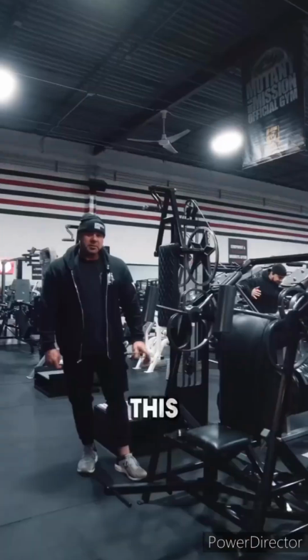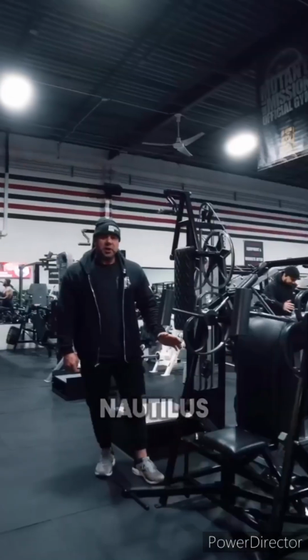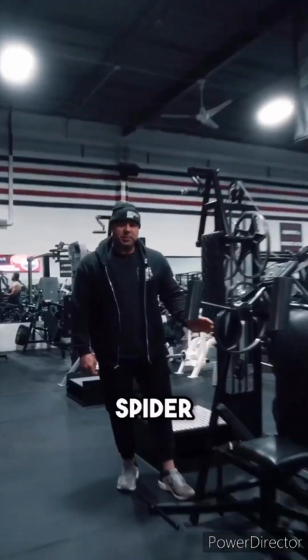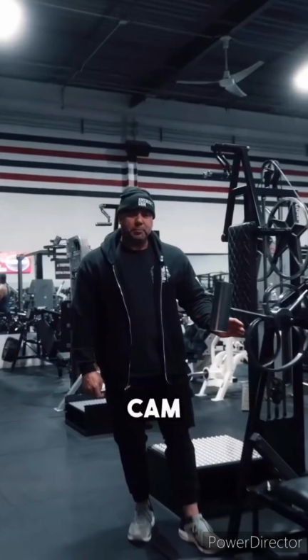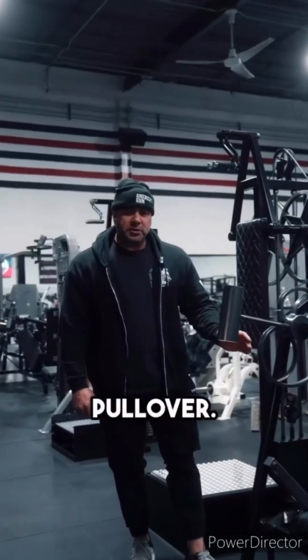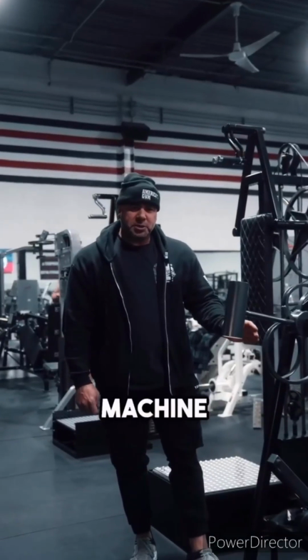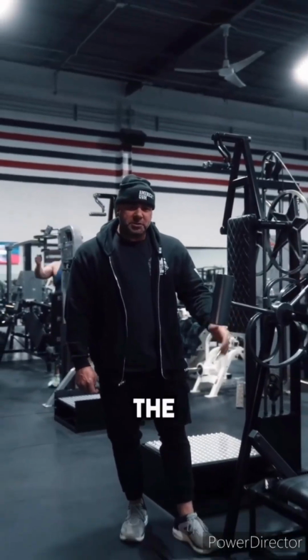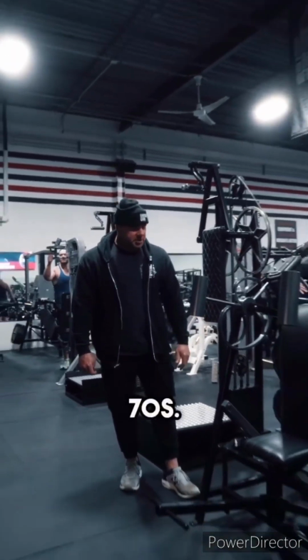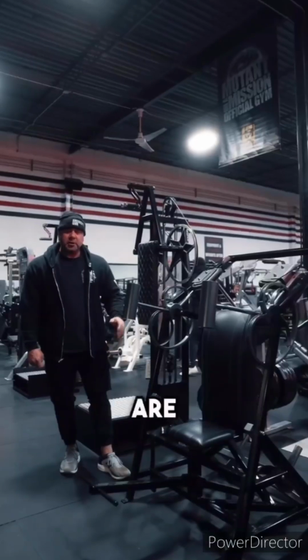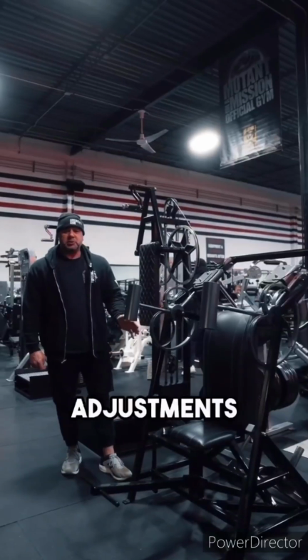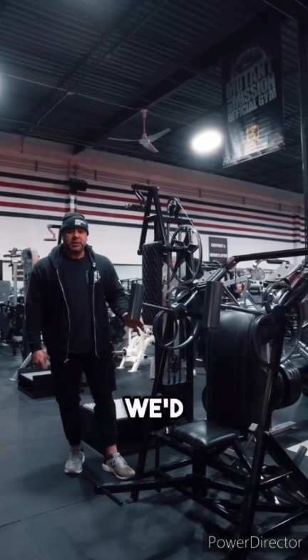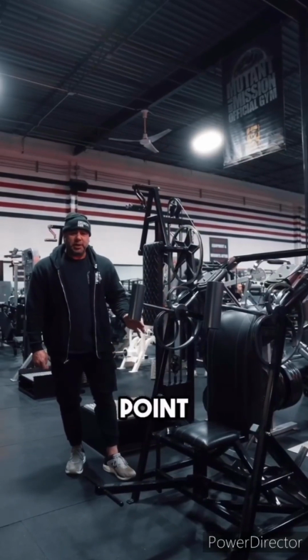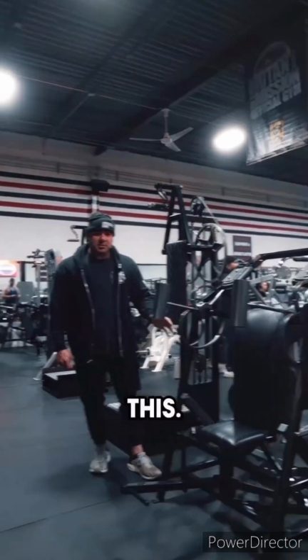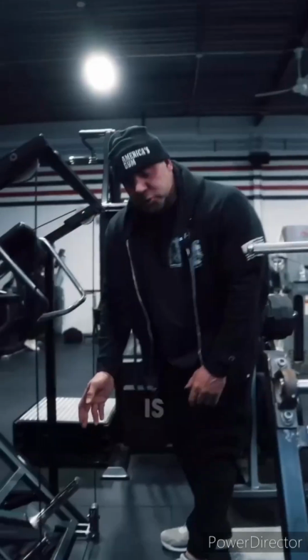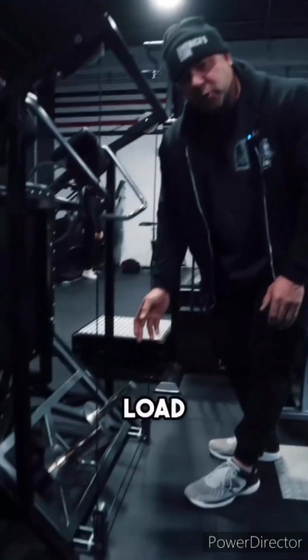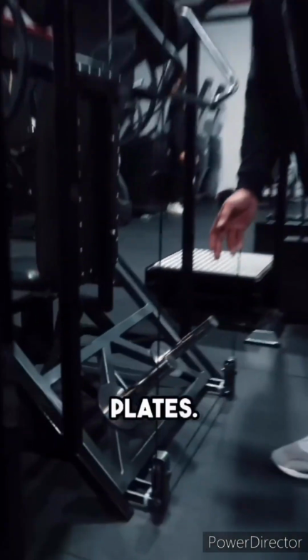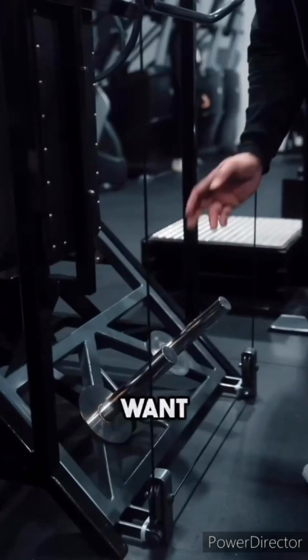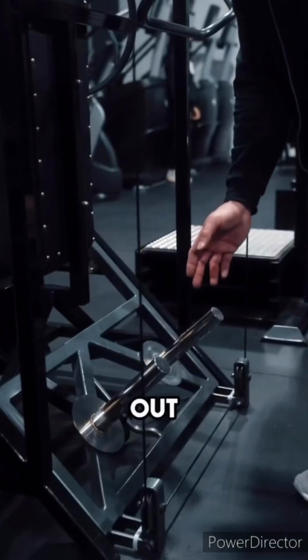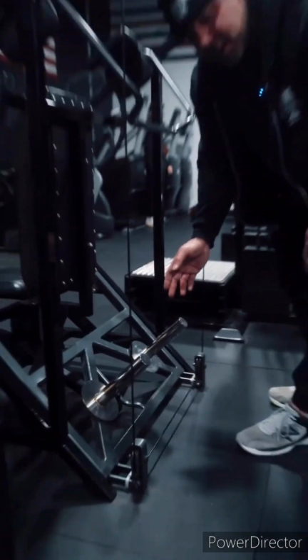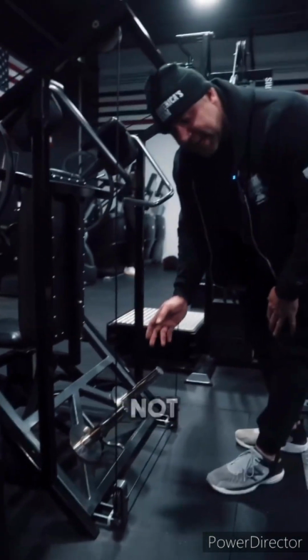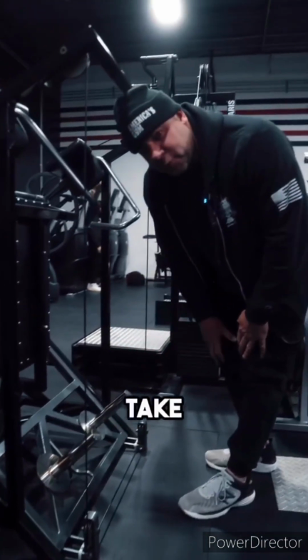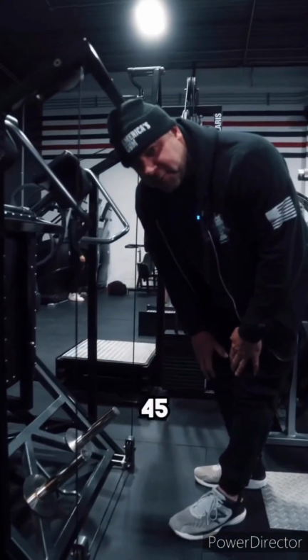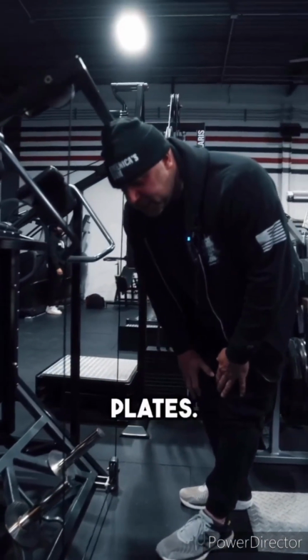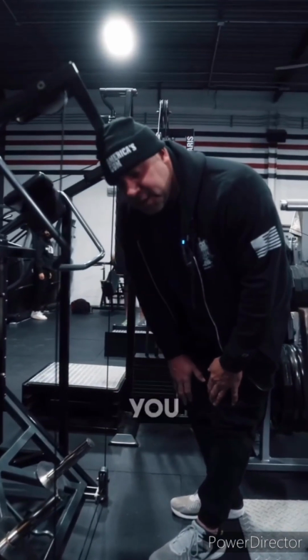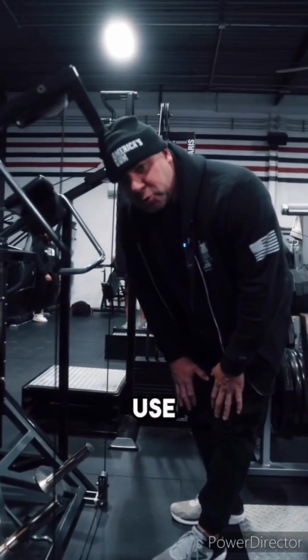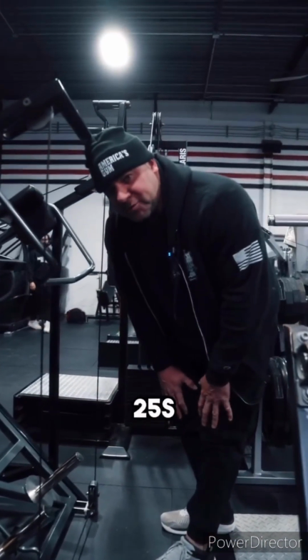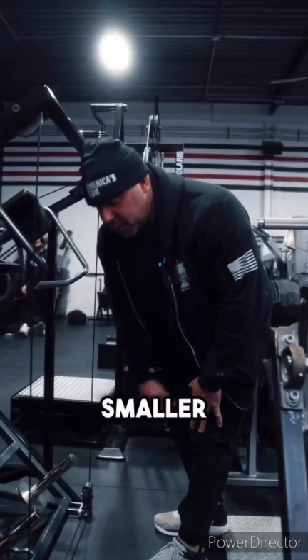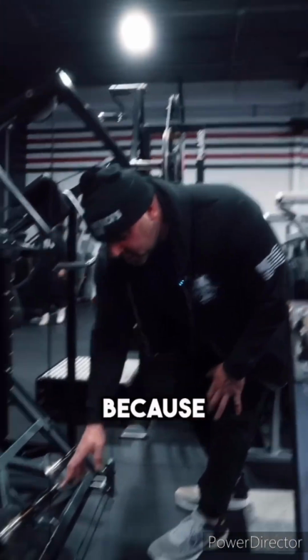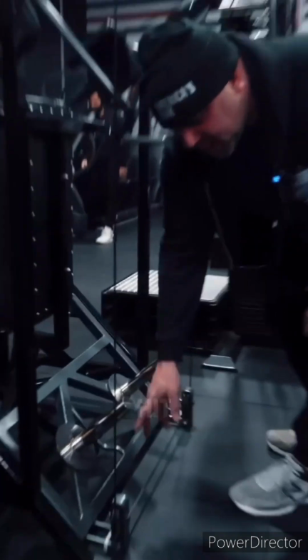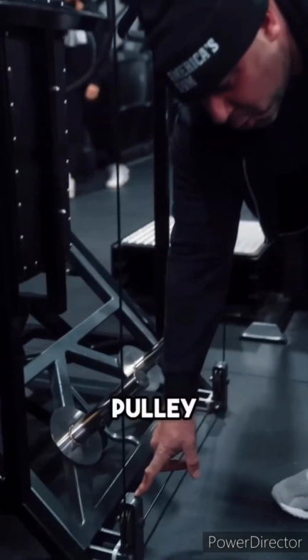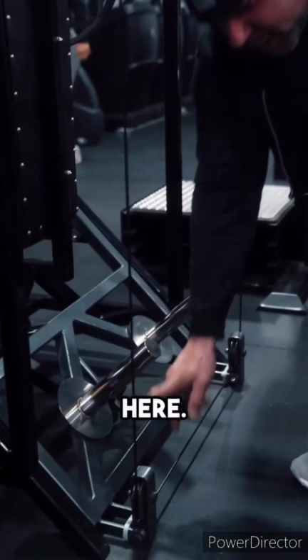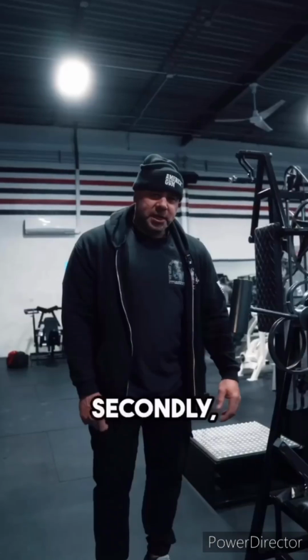This is your Nautilus spider cam pullover — this machine is from the 70s. There are a couple of adjustments to point out. This is where we load the plates. It does not take 45-pound plates; you have to use 25s or smaller because larger plates would hit the pulley.